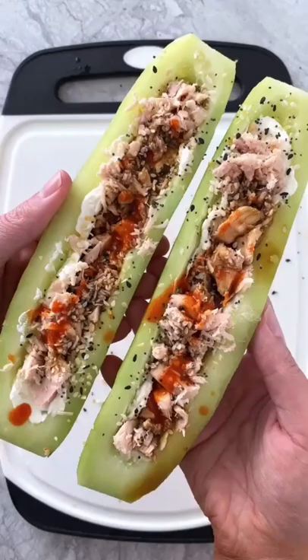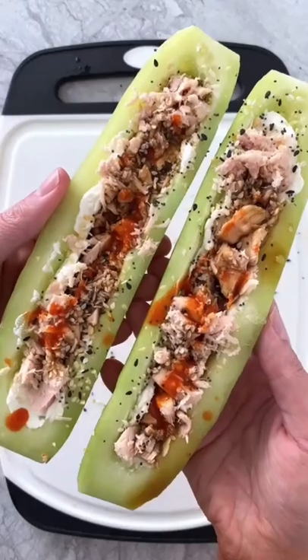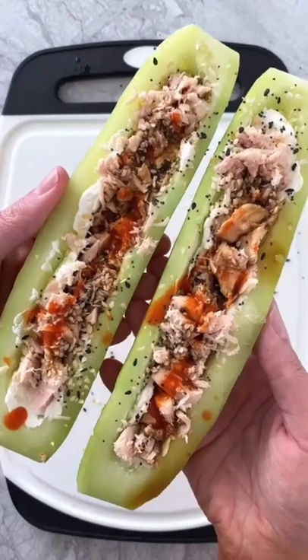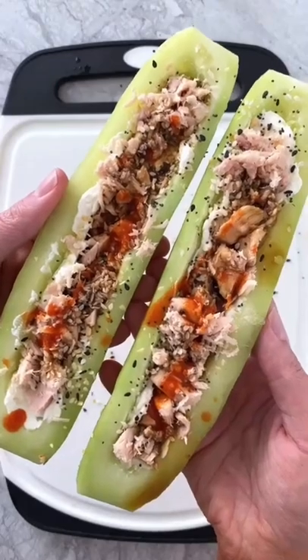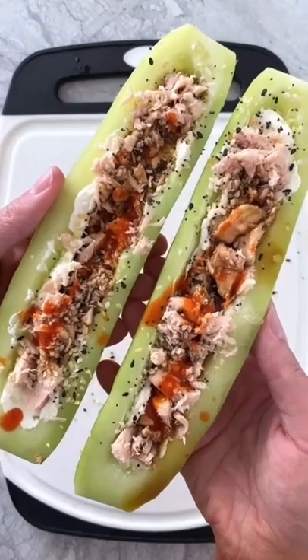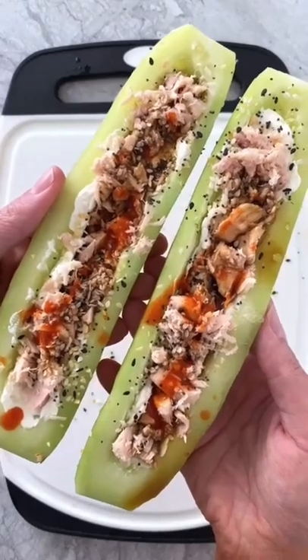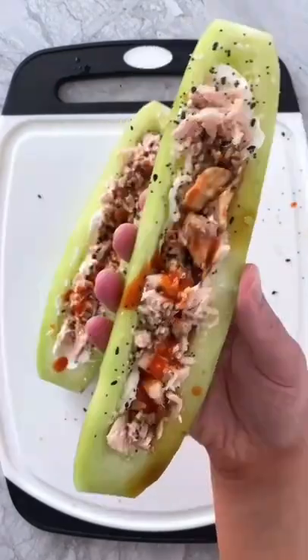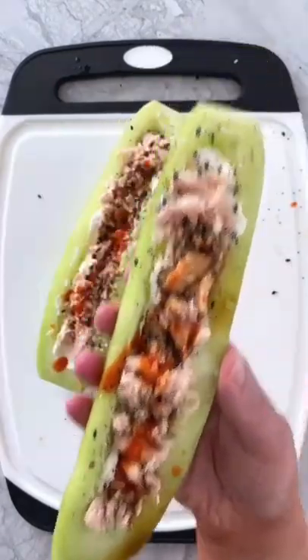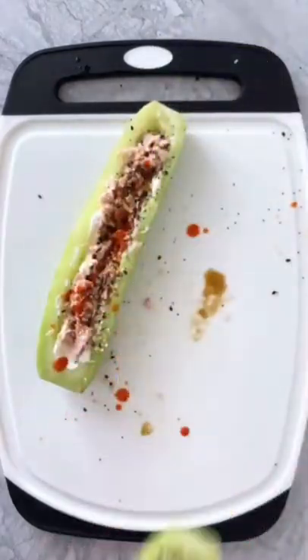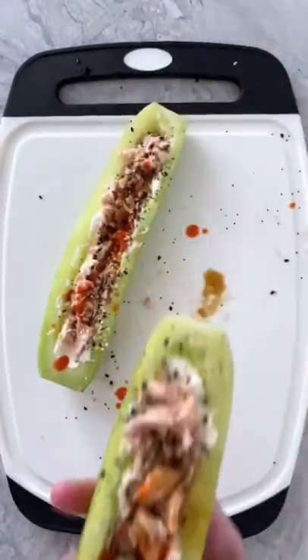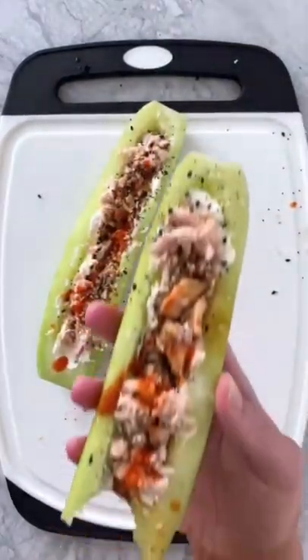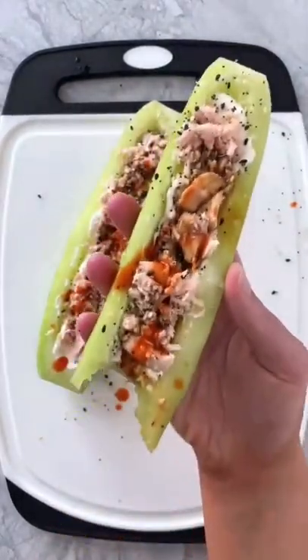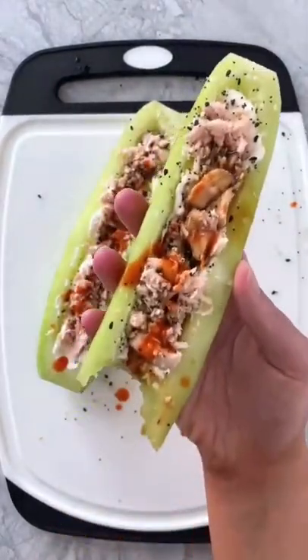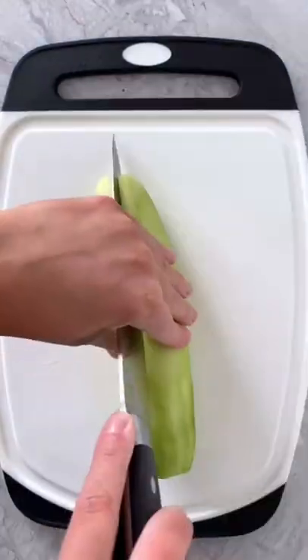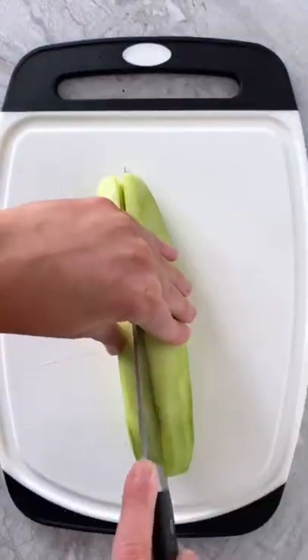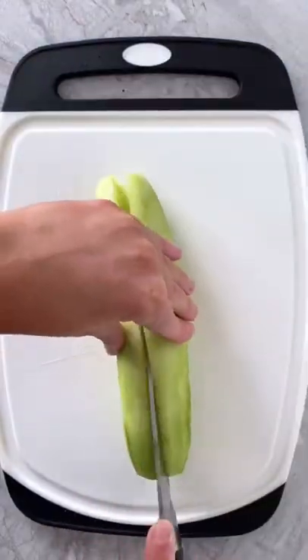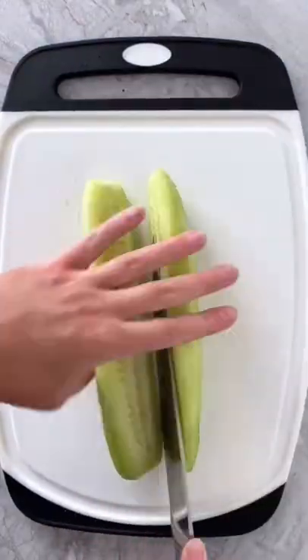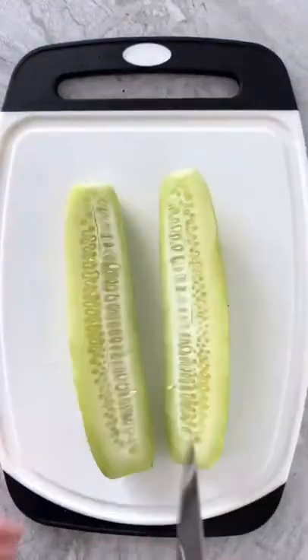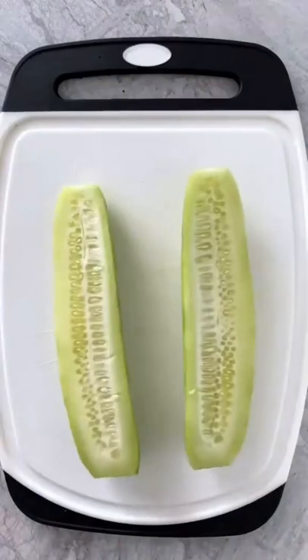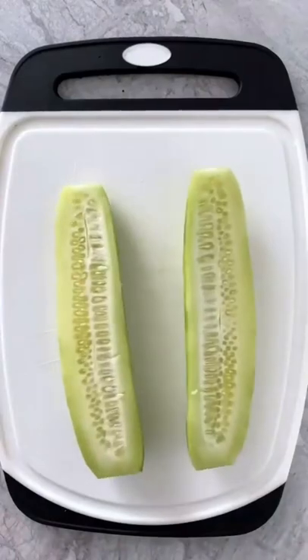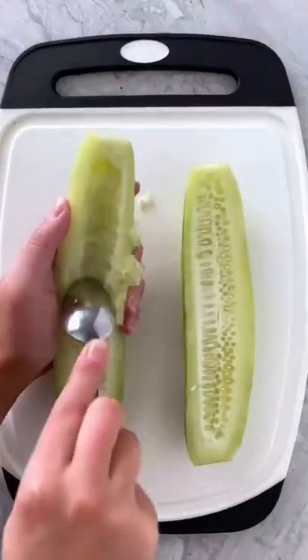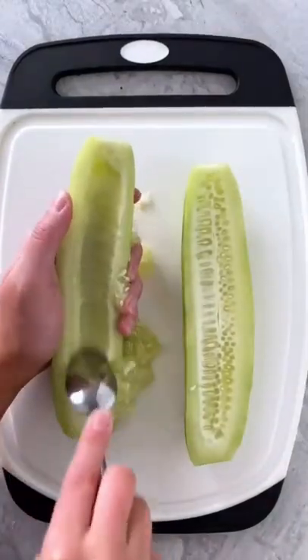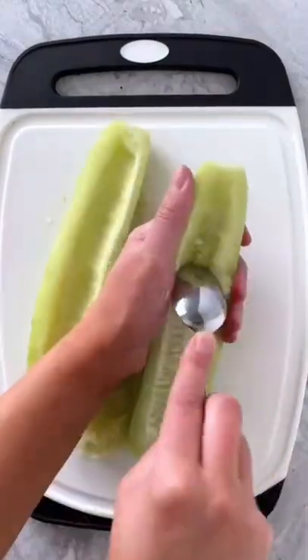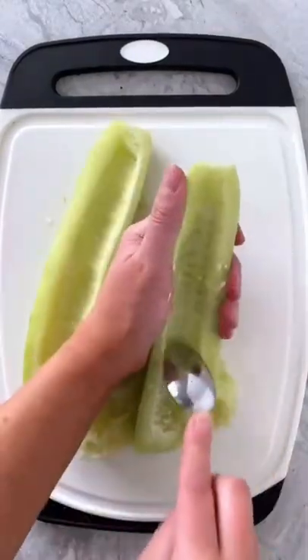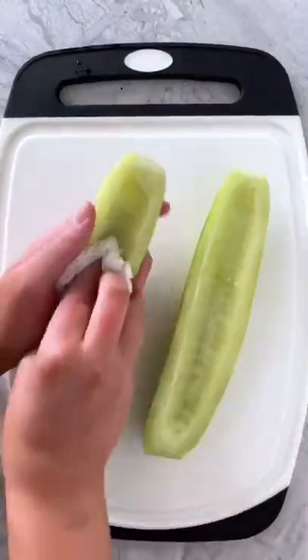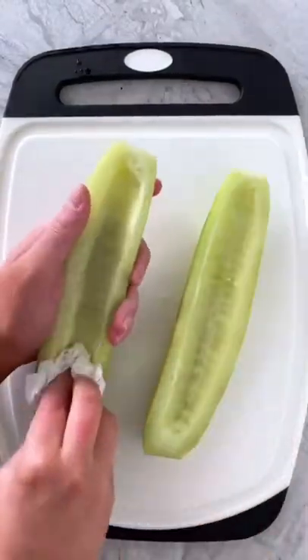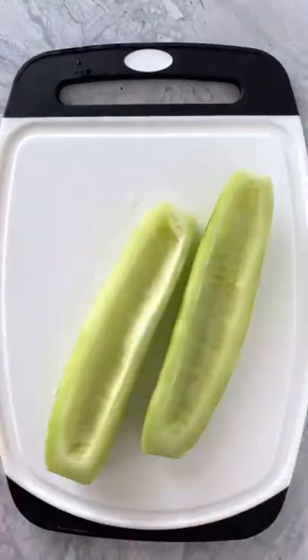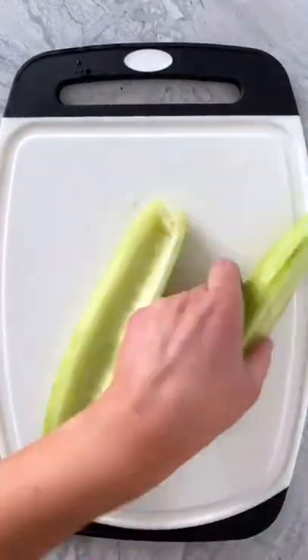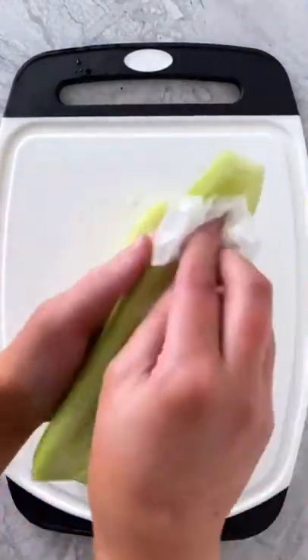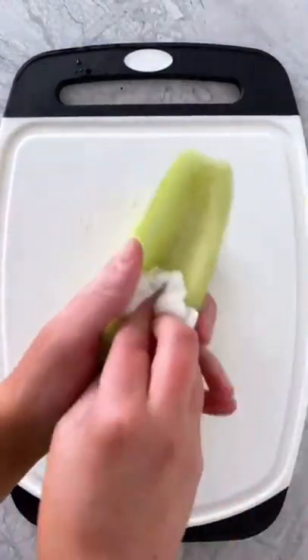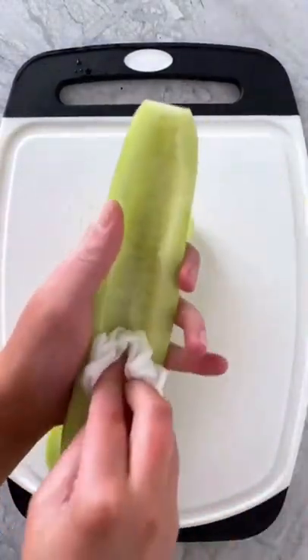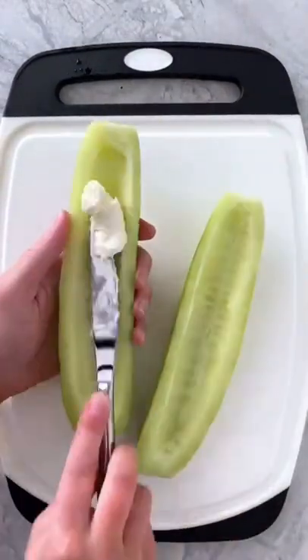Here's another low-carb cucumber boat. This time we're making them with spicy tuna. Take a cucumber, cut it in half lengthwise, use a spoon to remove the seeds, and then use a paper towel to blot any excess moisture.